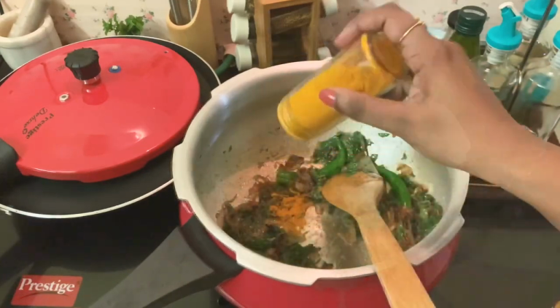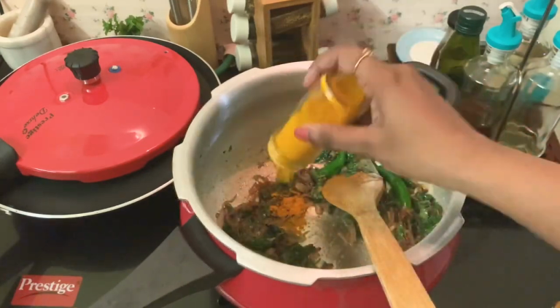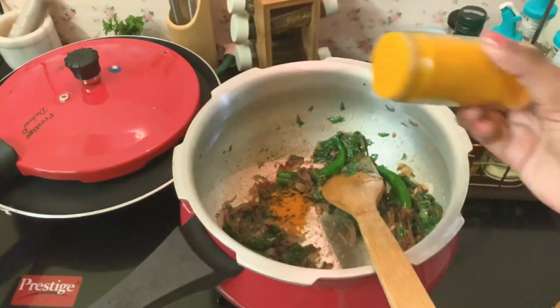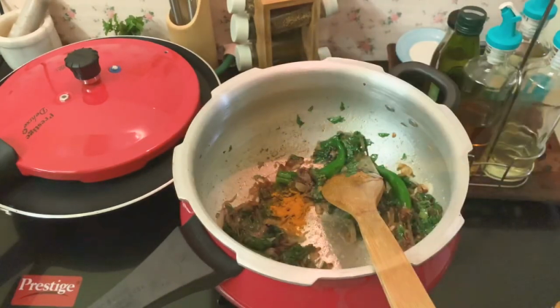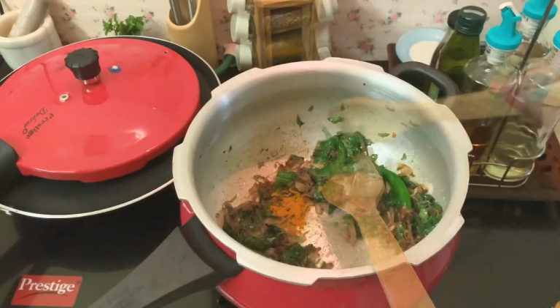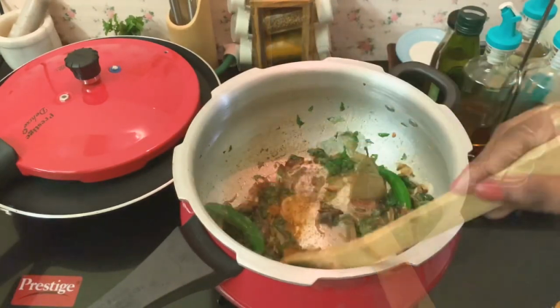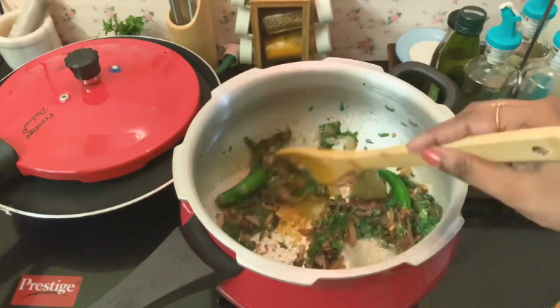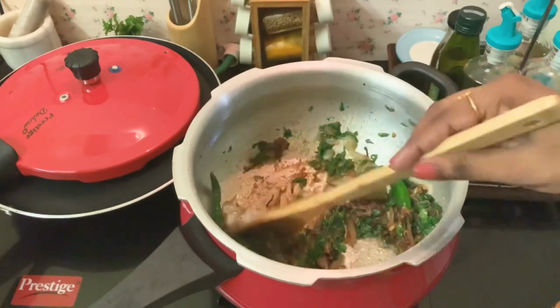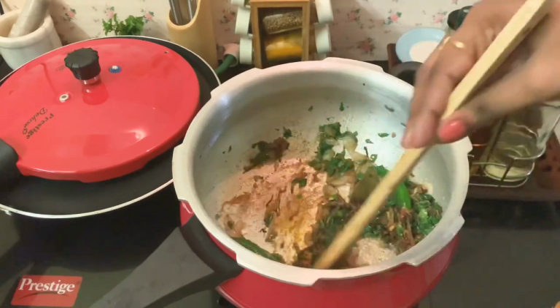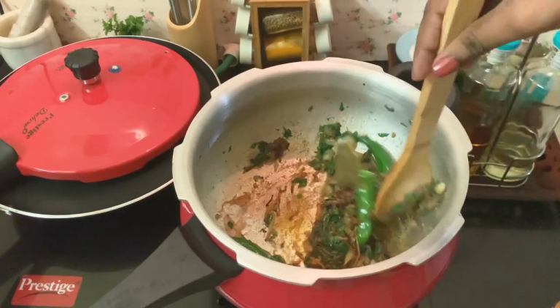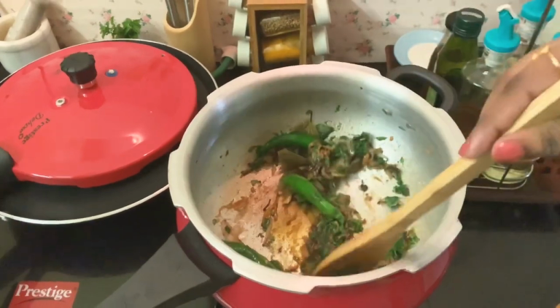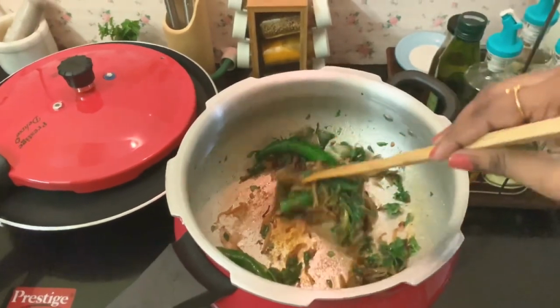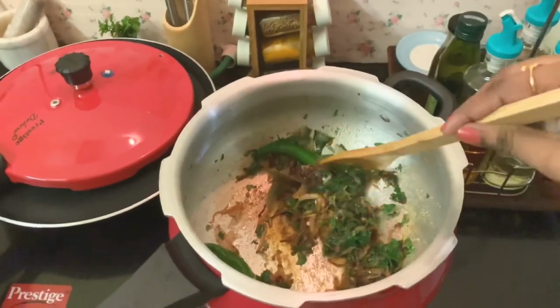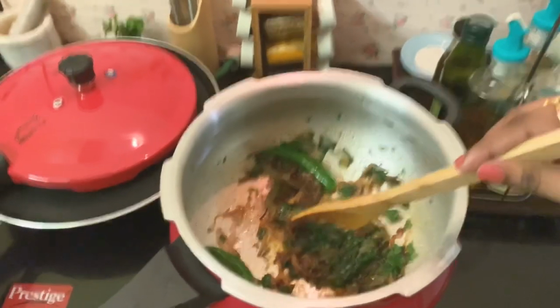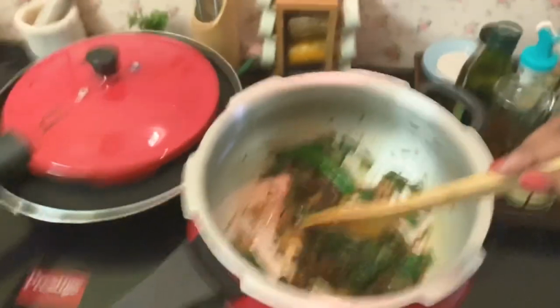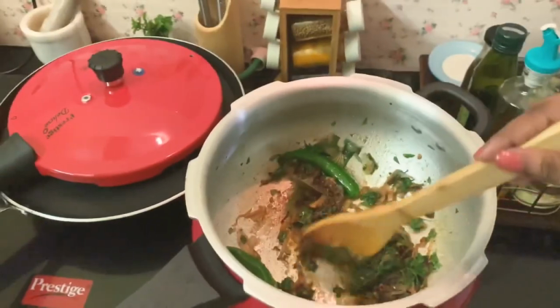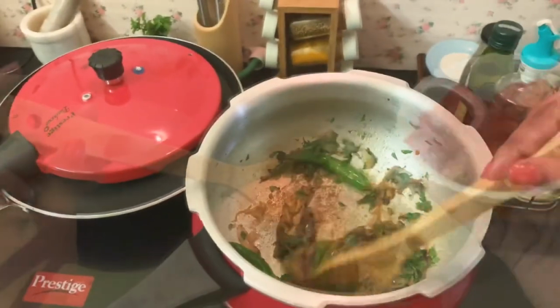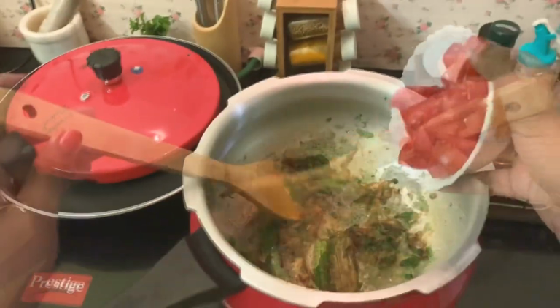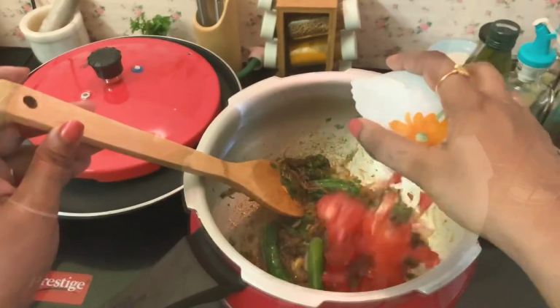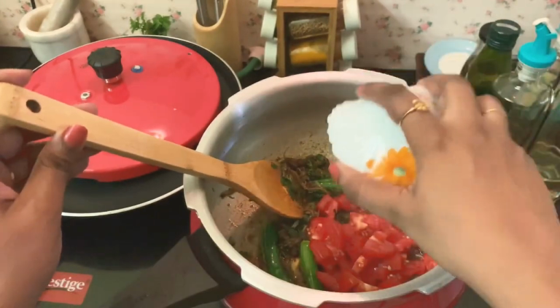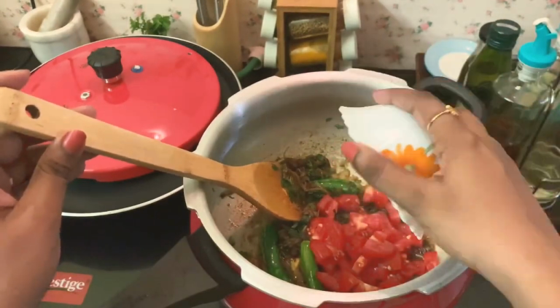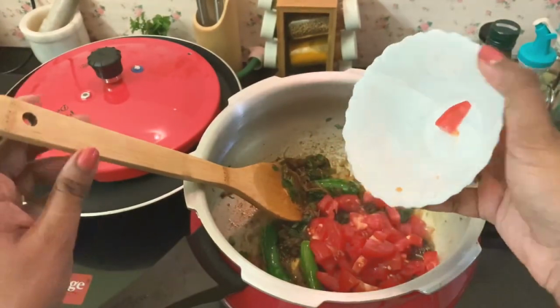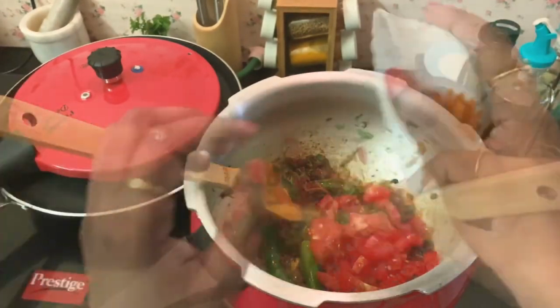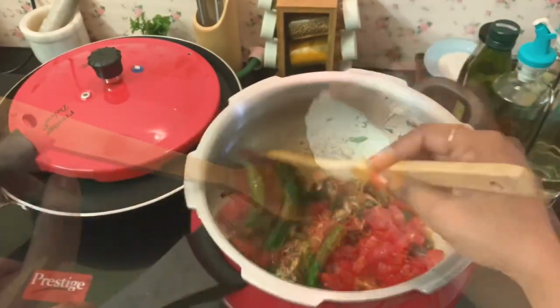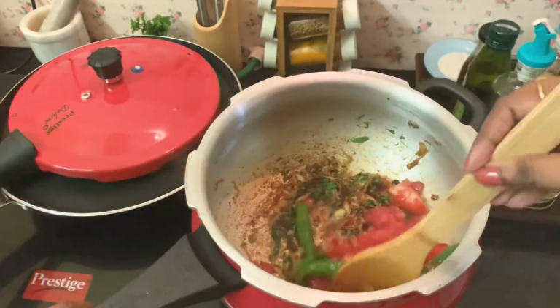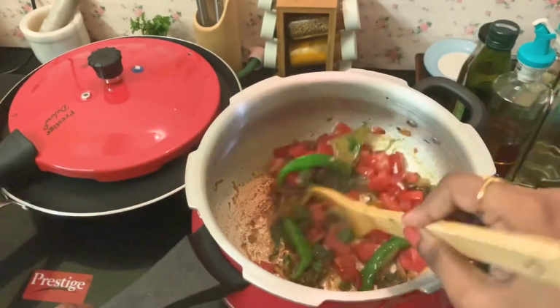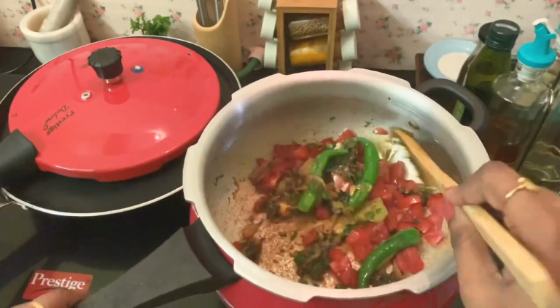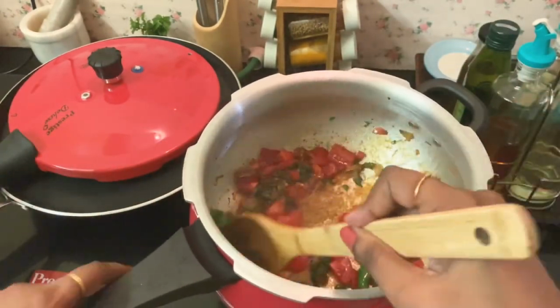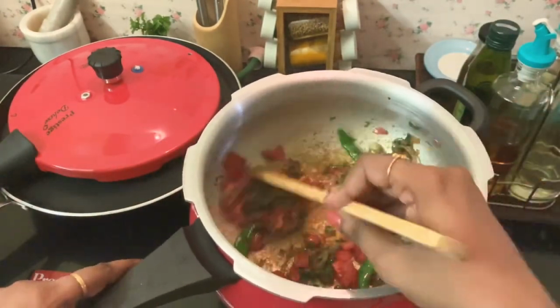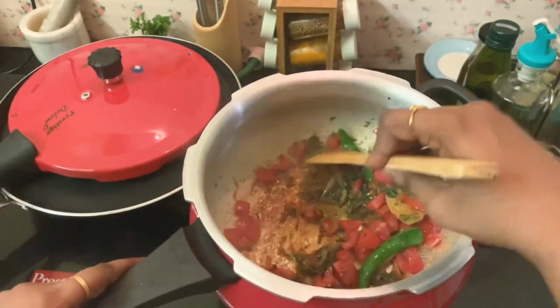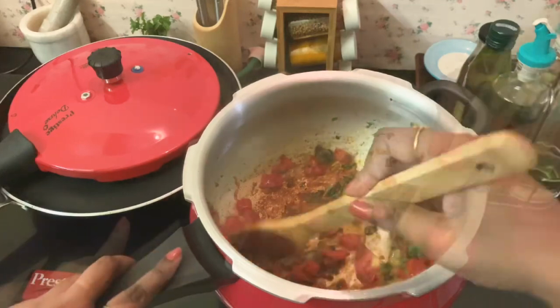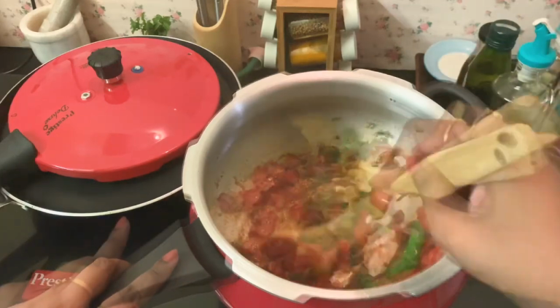At this point, add 1/4 tsp of turmeric powder and then add the tomatoes. Cook the tomatoes really well and wait for the raw smell to leave.